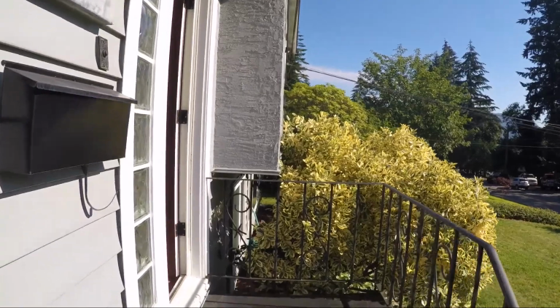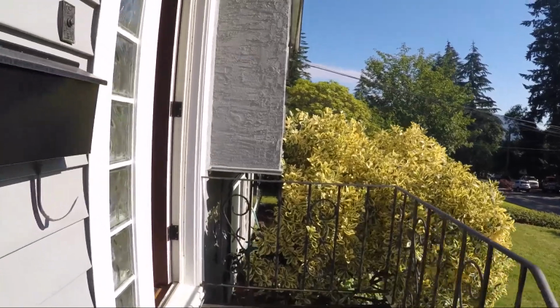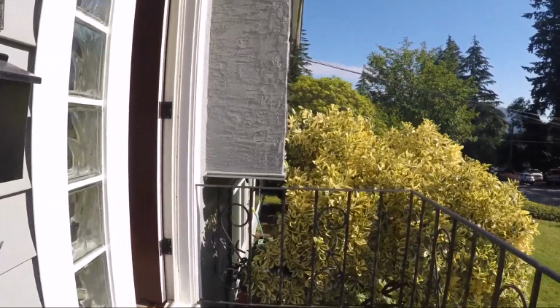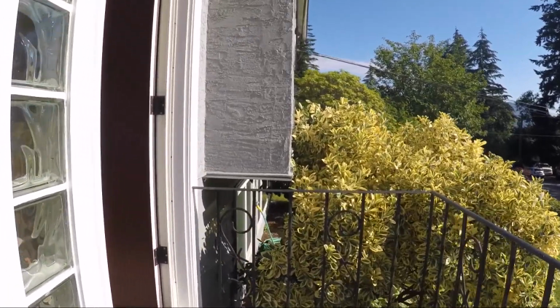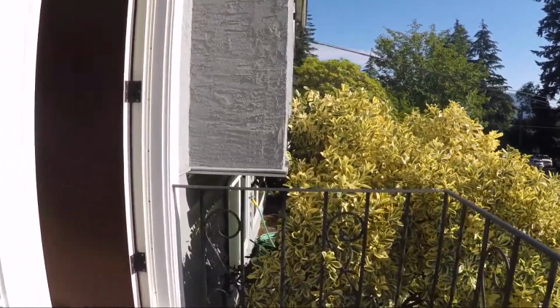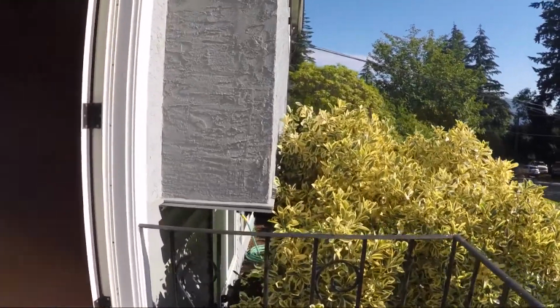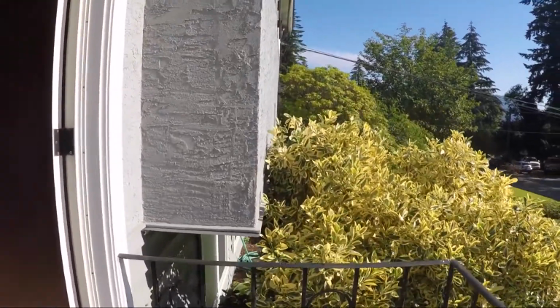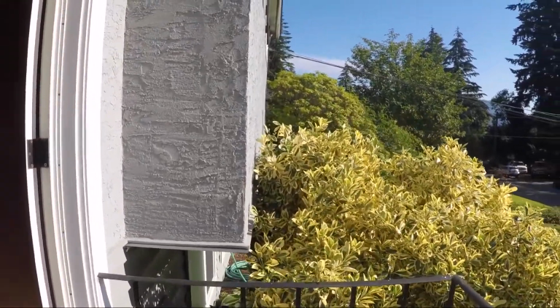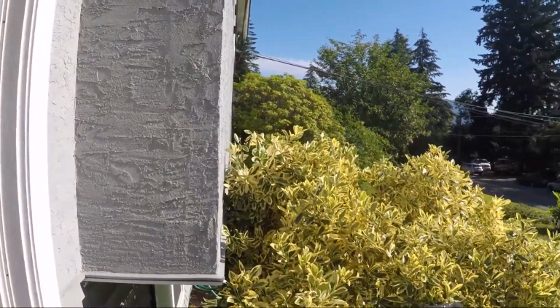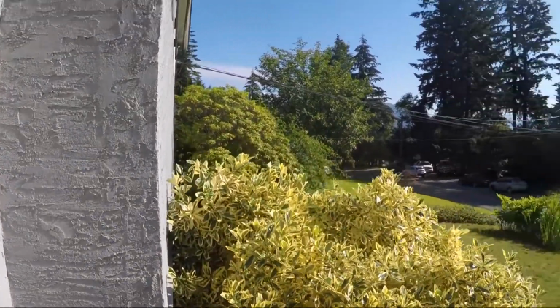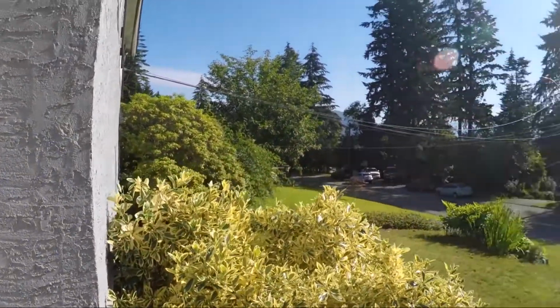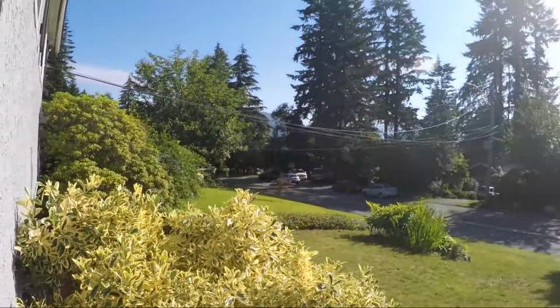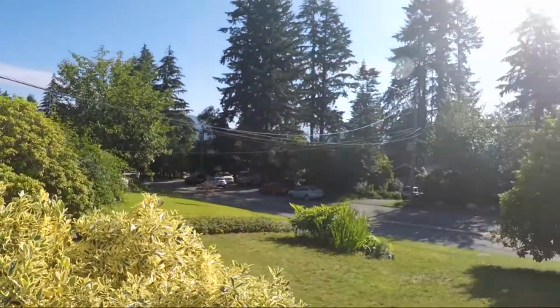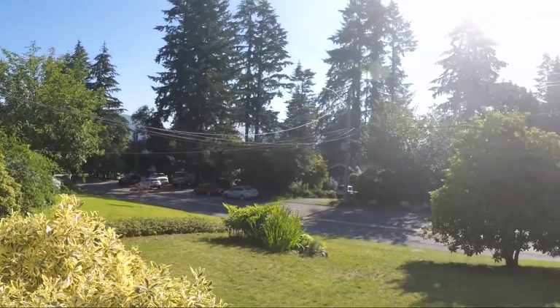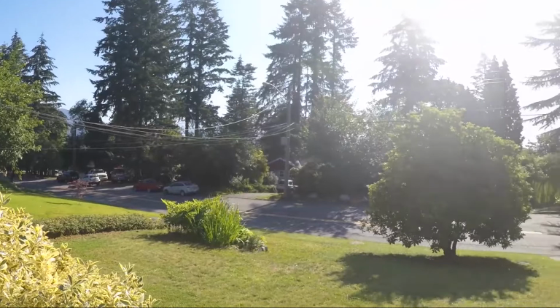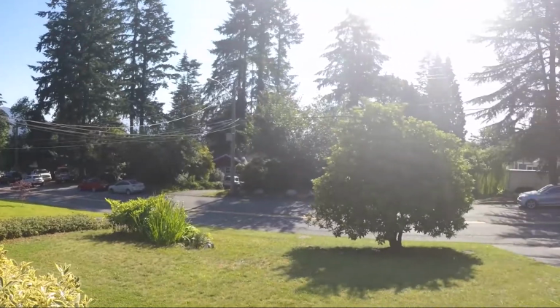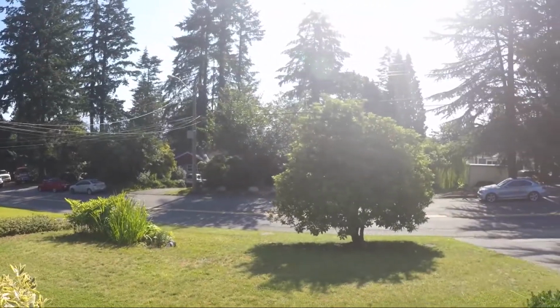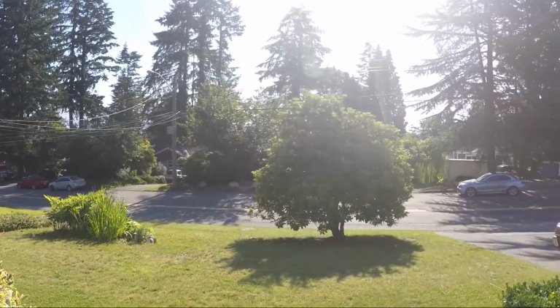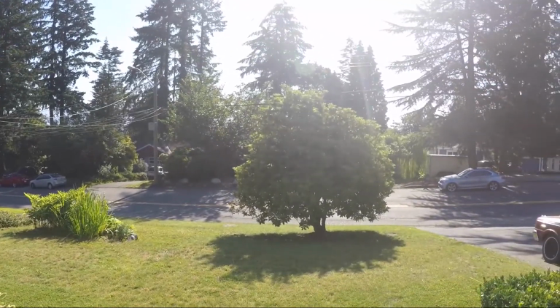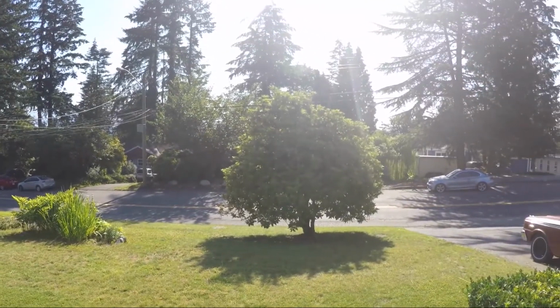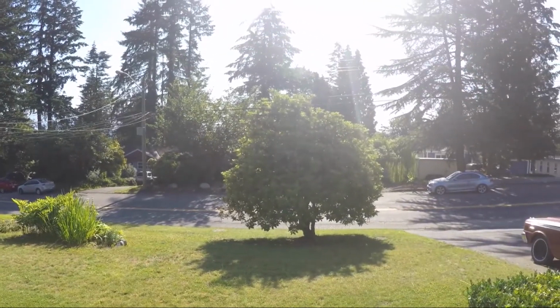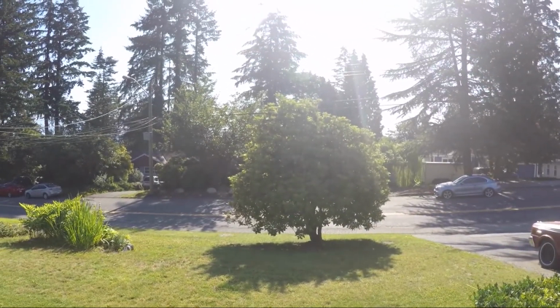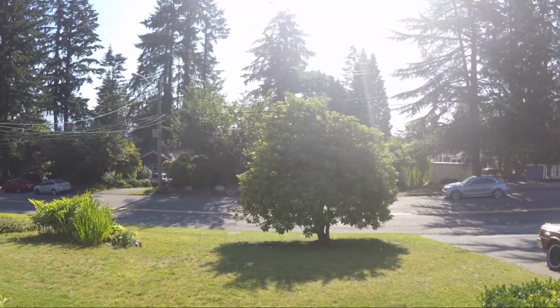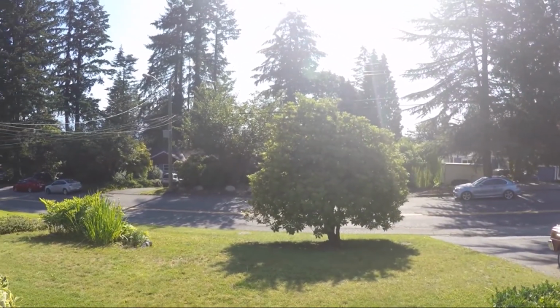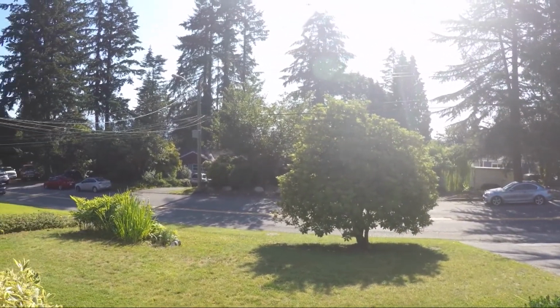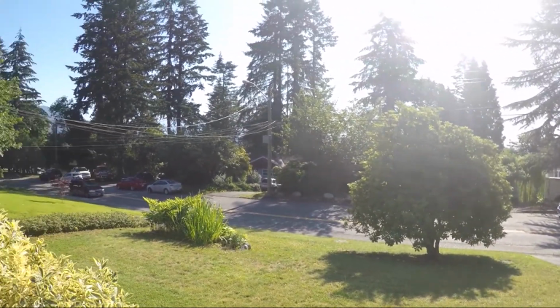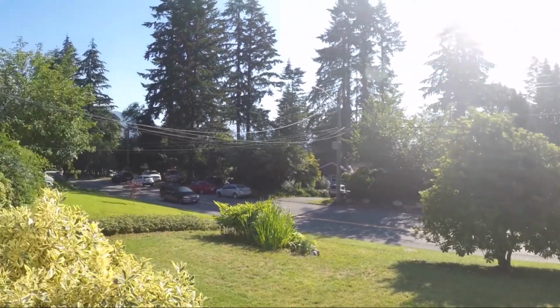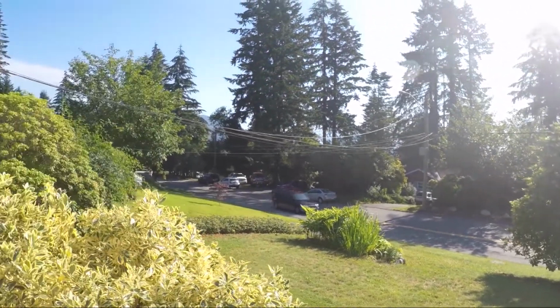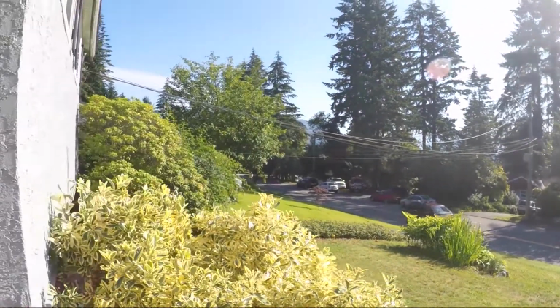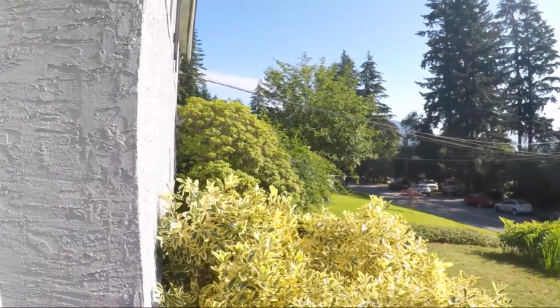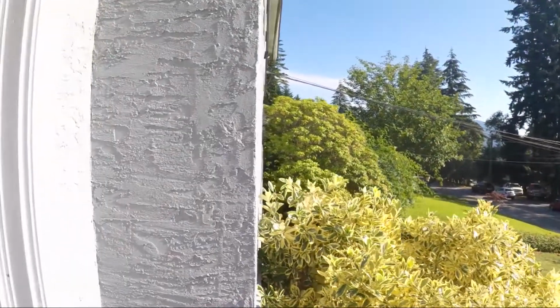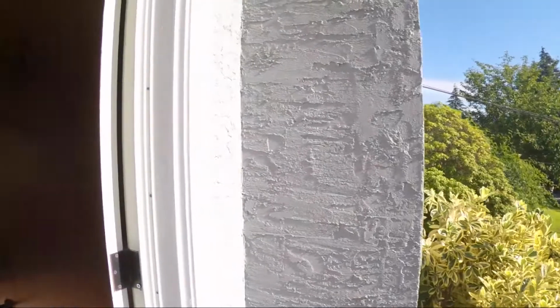Welcome to 1756 Eastern Drive in Port Coquitlam. Please come in and join us for a tour of this three-level split home in Mary Hill.